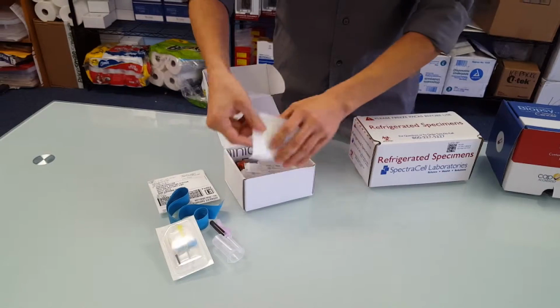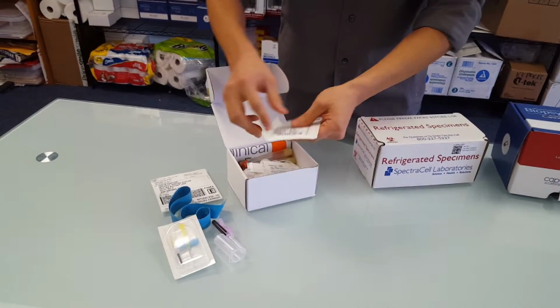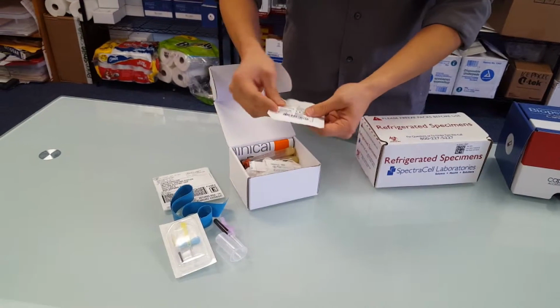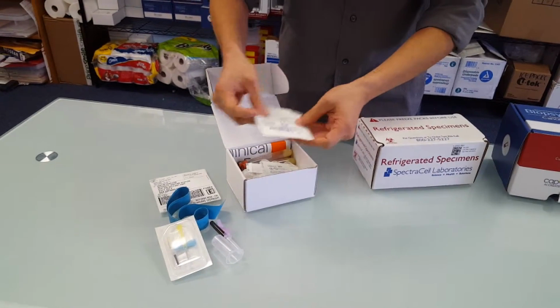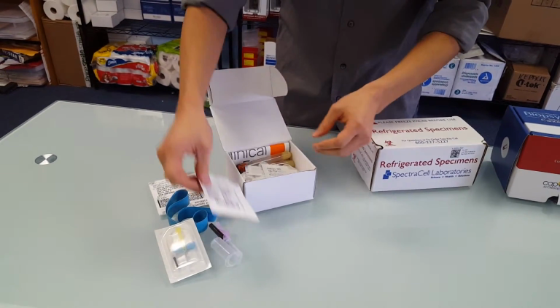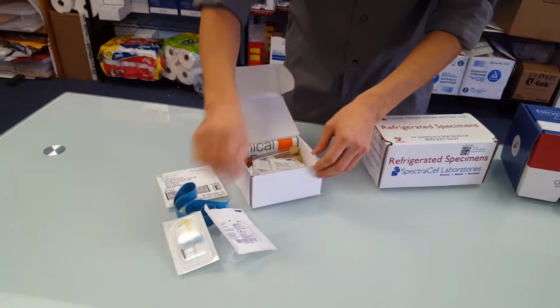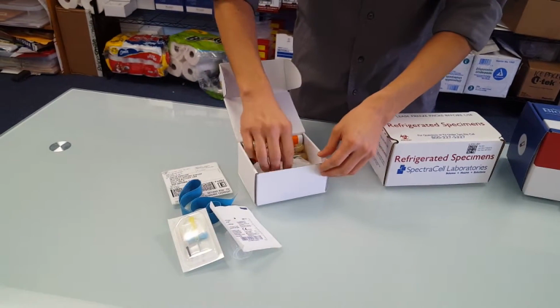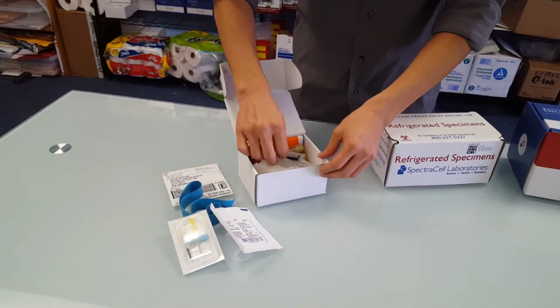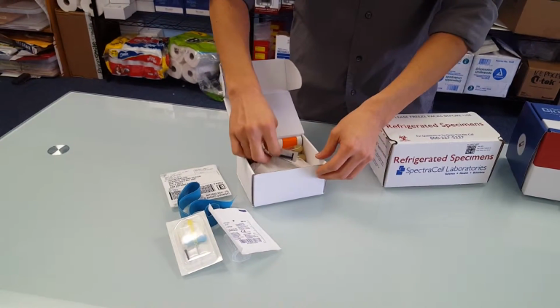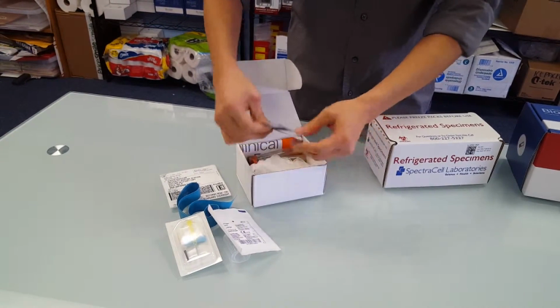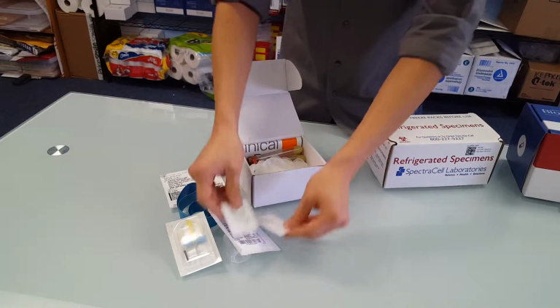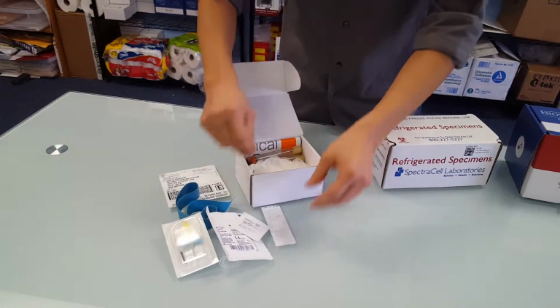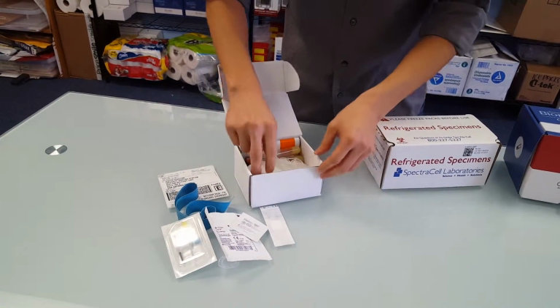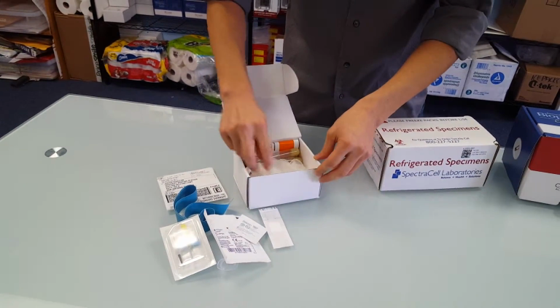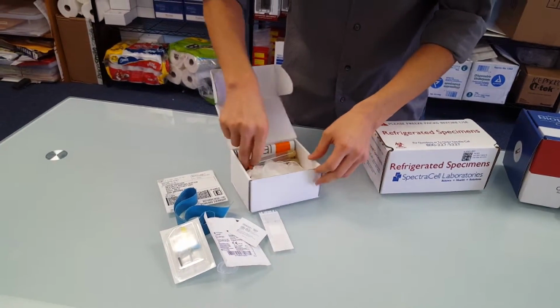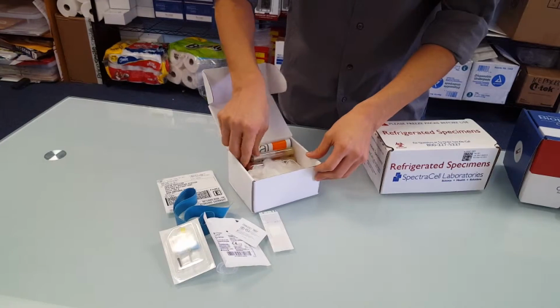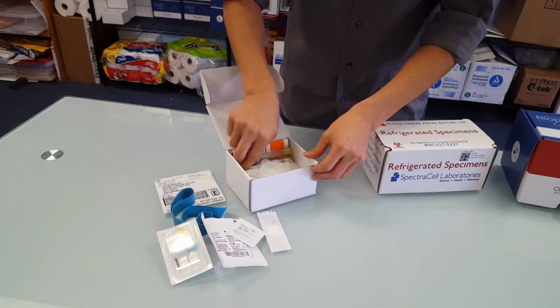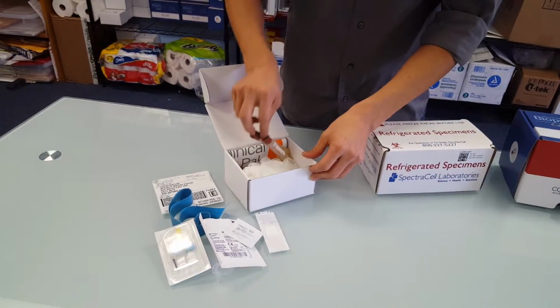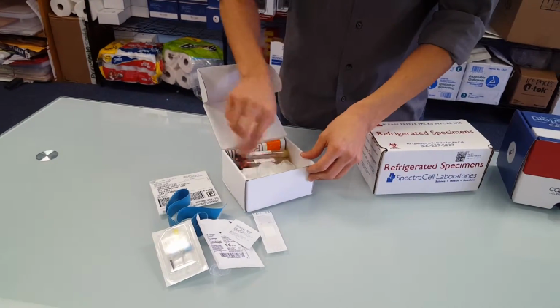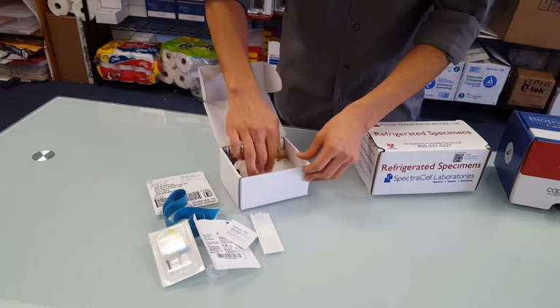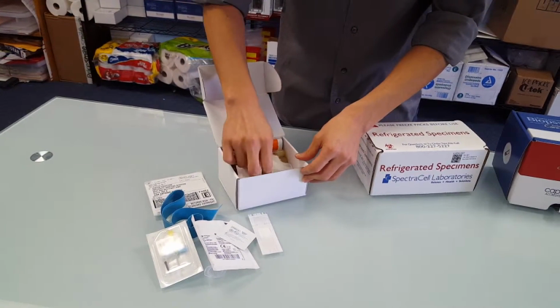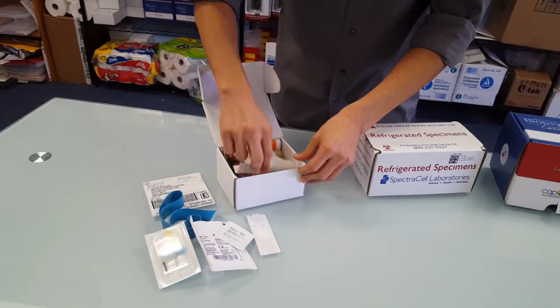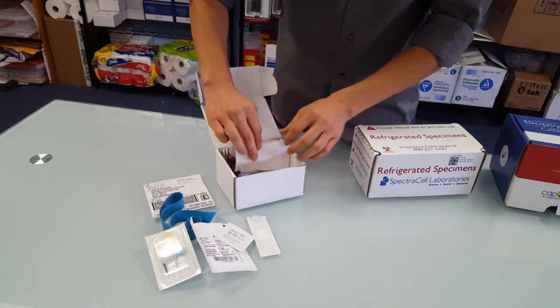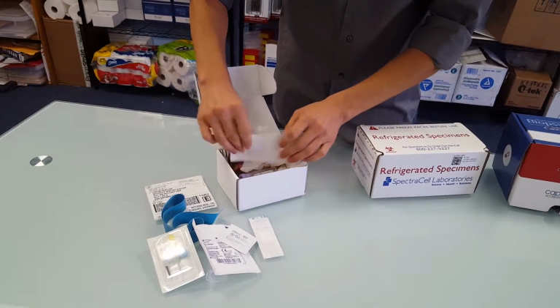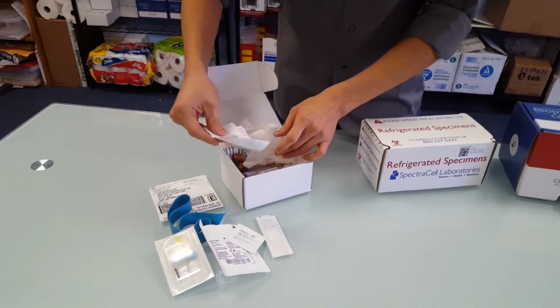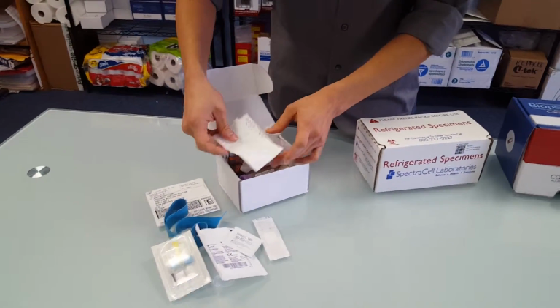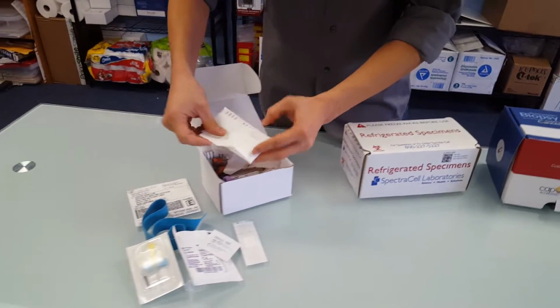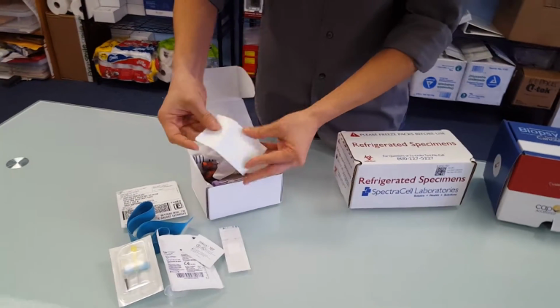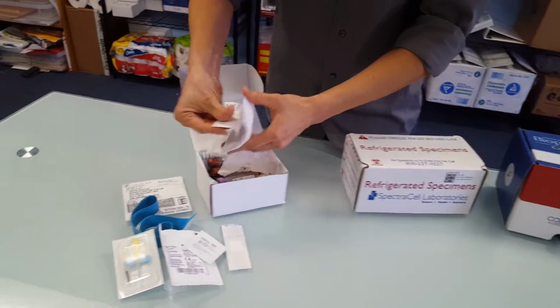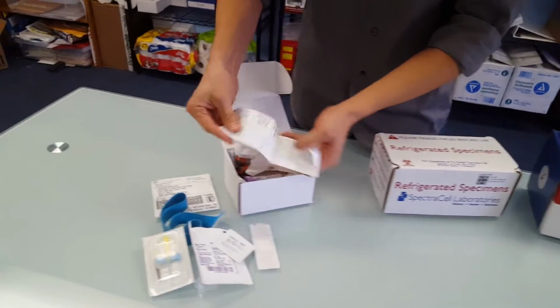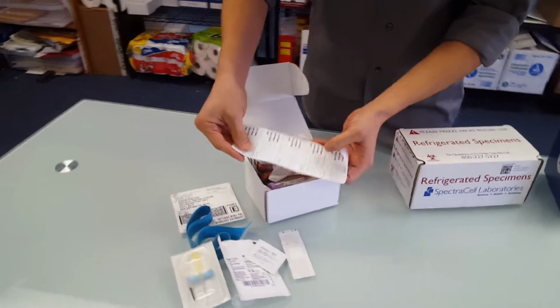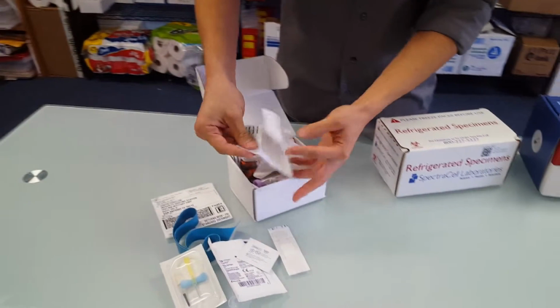This is a gauze strip, band-aid, rubbing alcohol, a pair of gloves, your tubes. These are labels for the tubes.